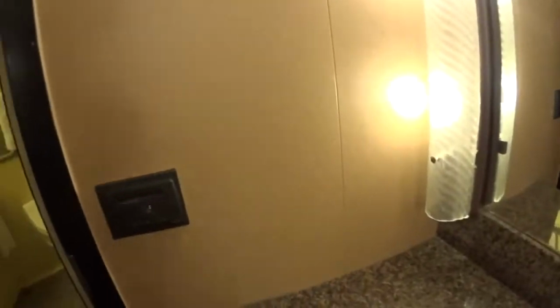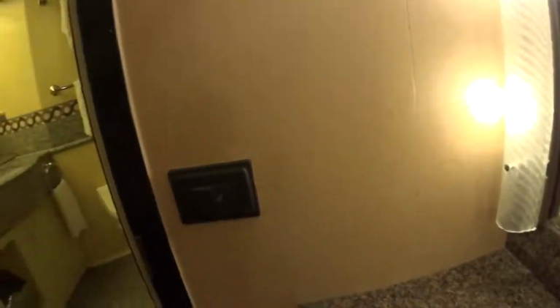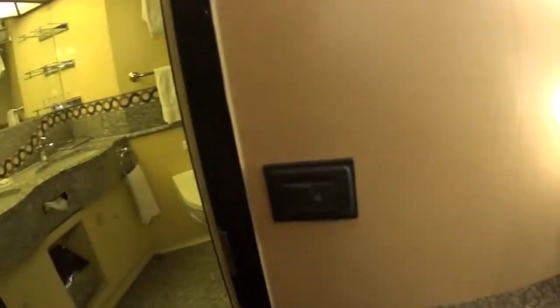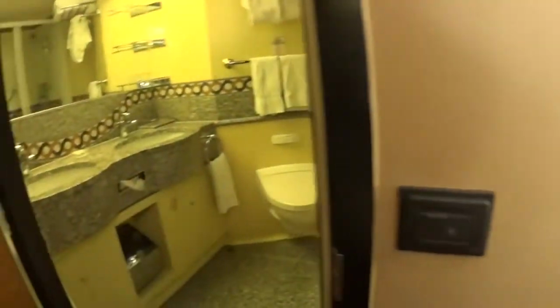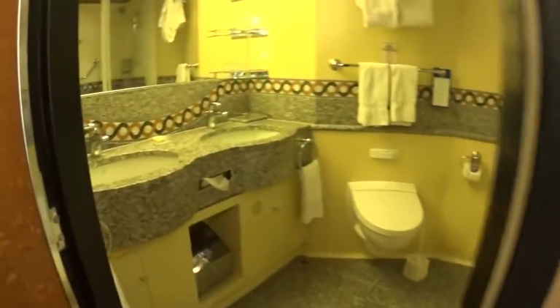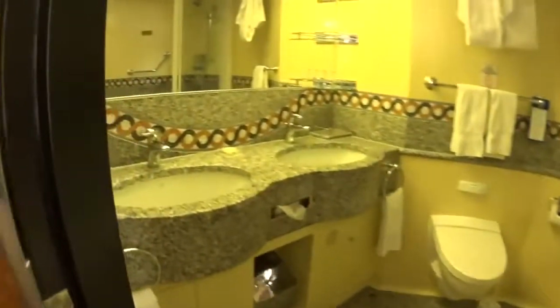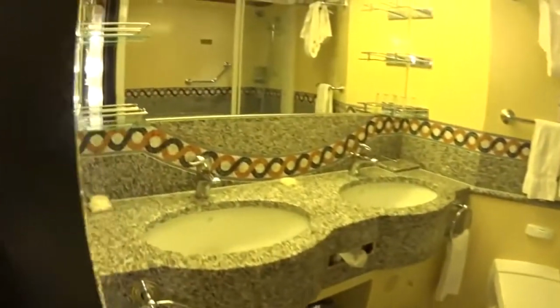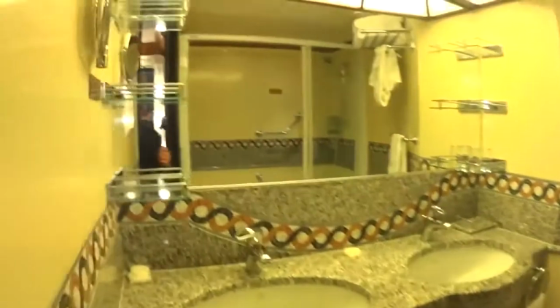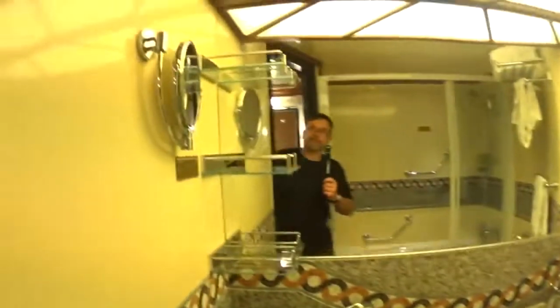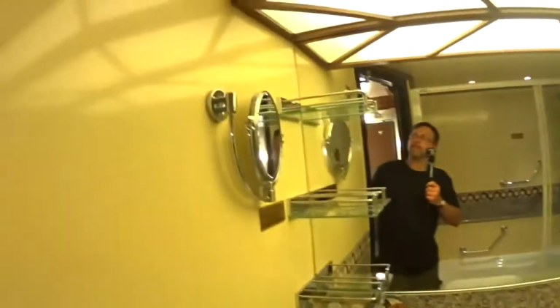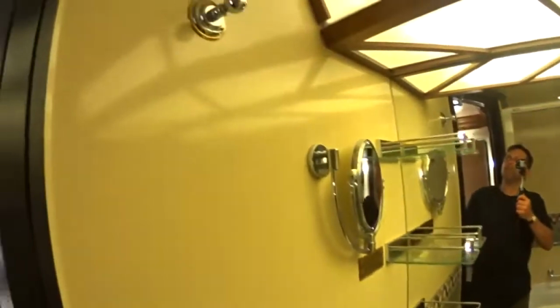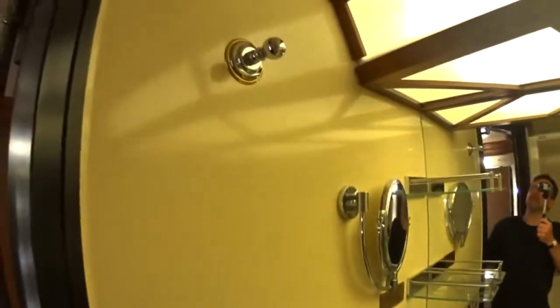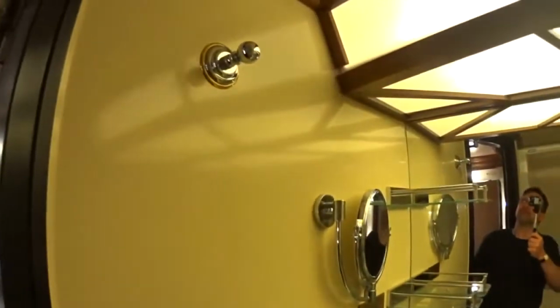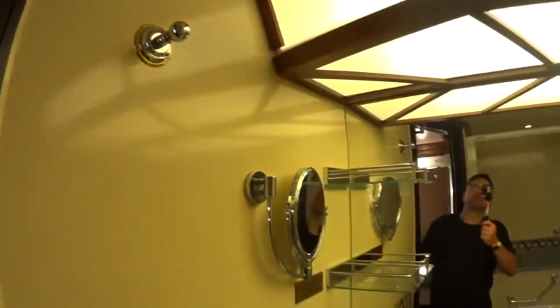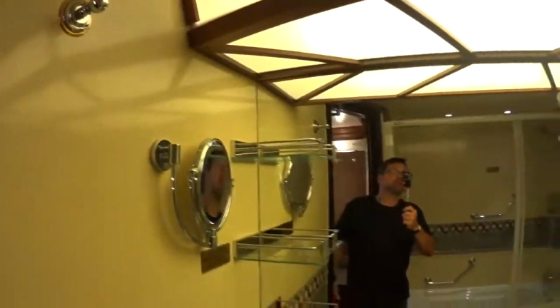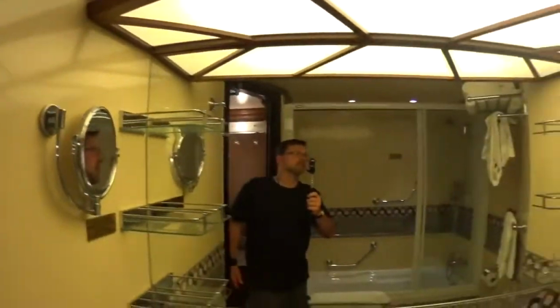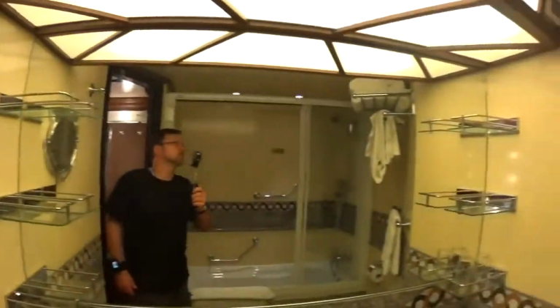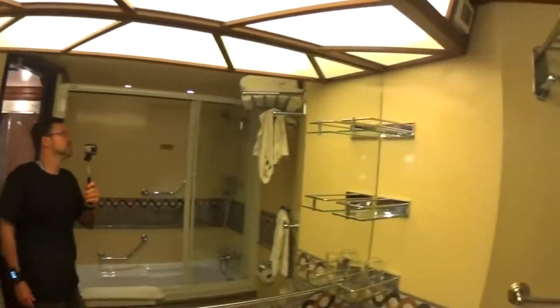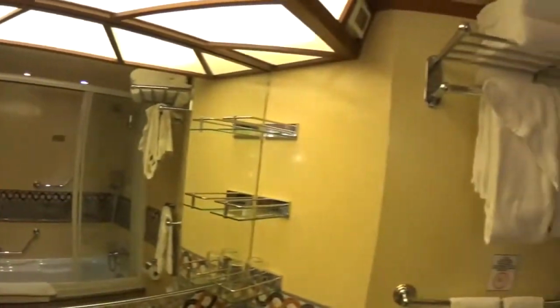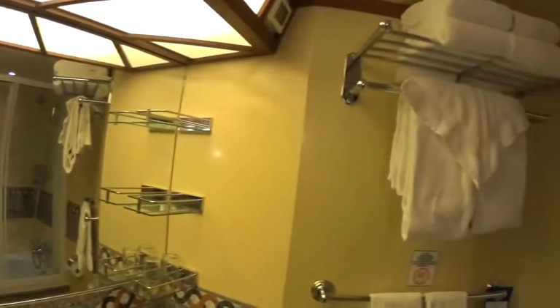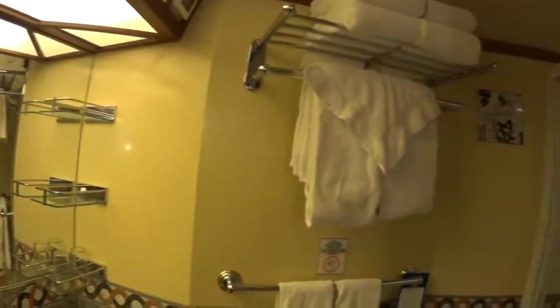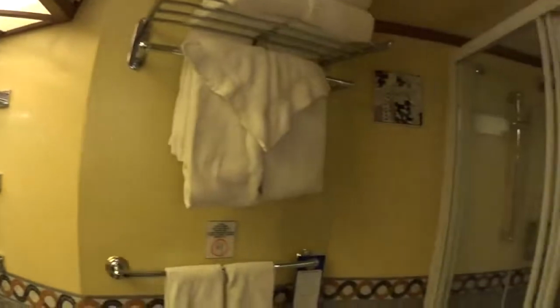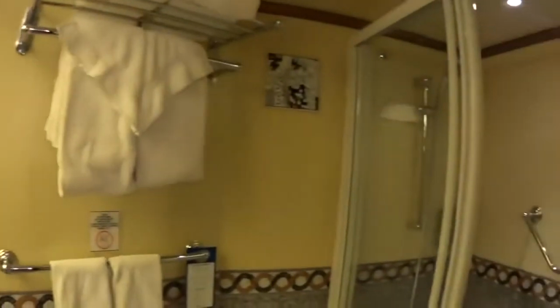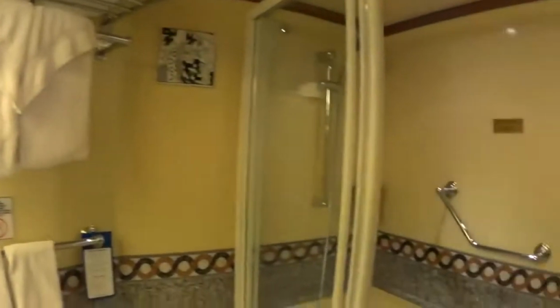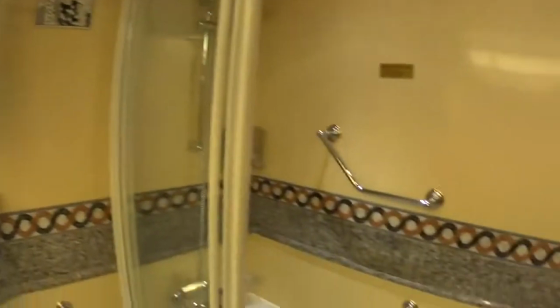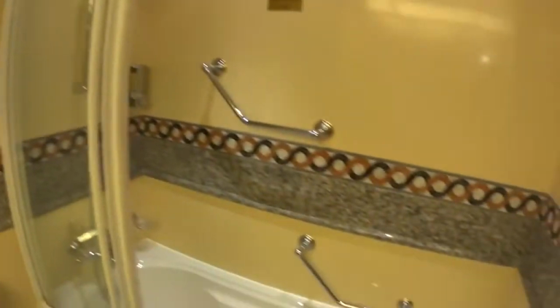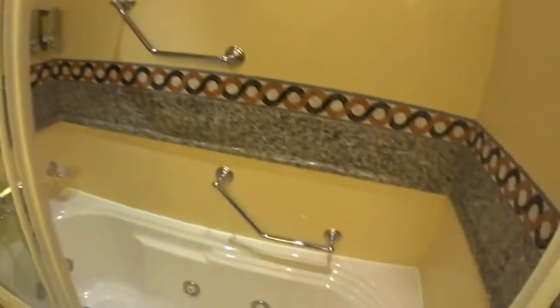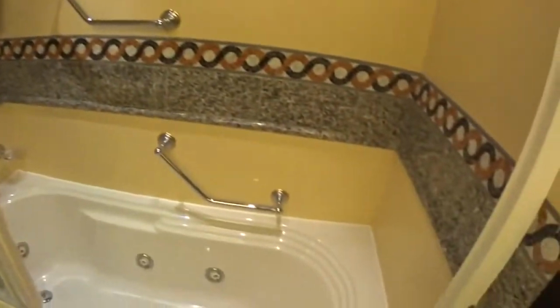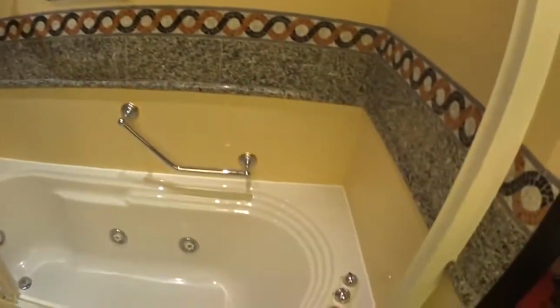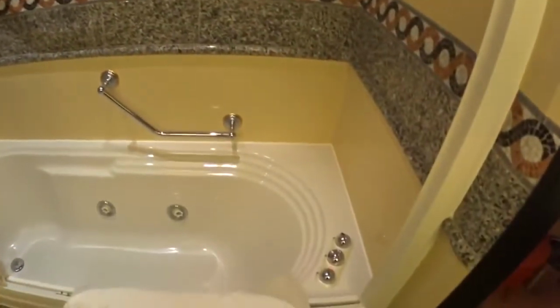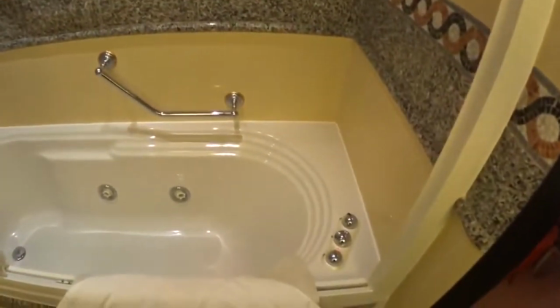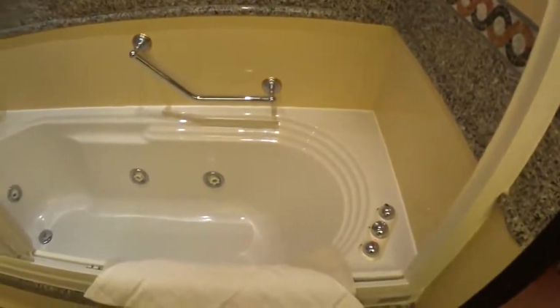This opens up into the bathroom — a little whirlpool tub. This is an ocean suite.